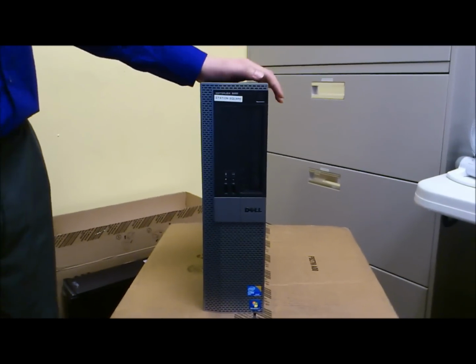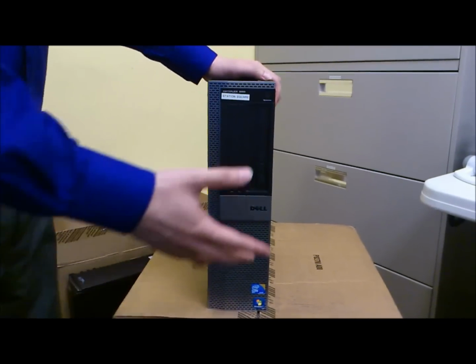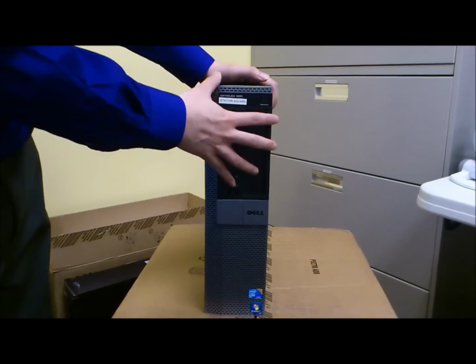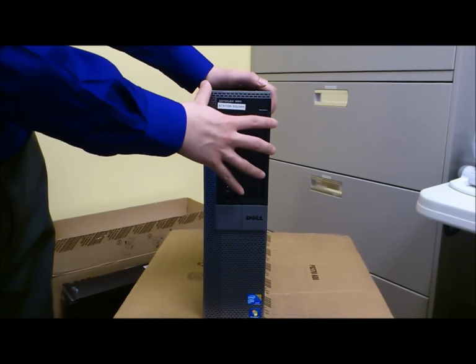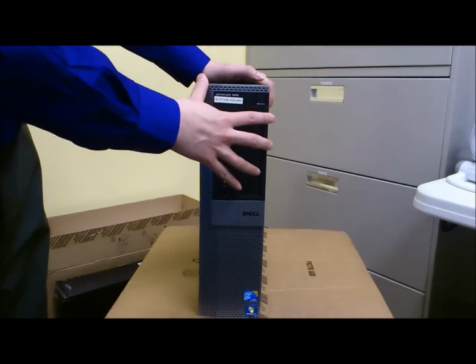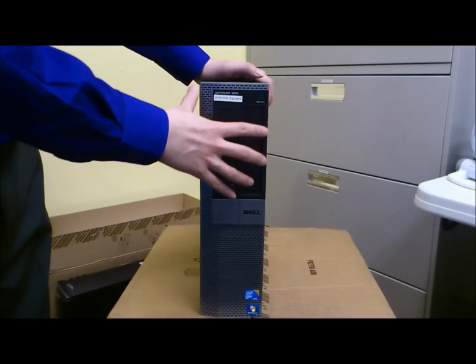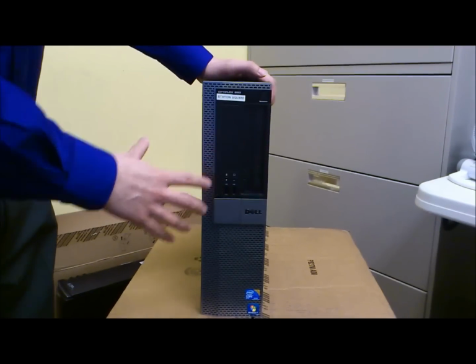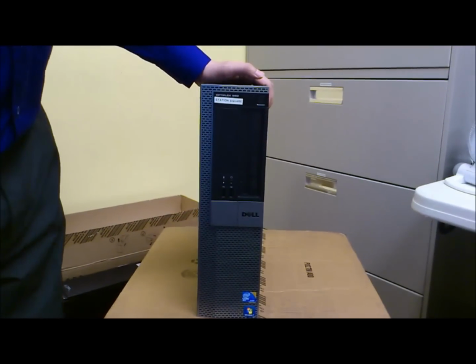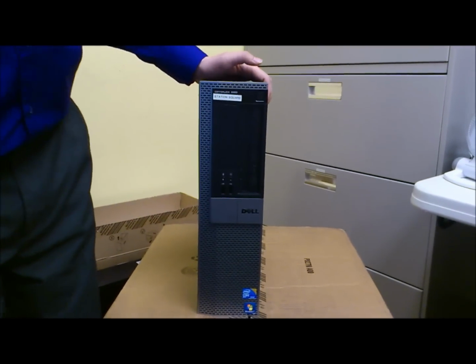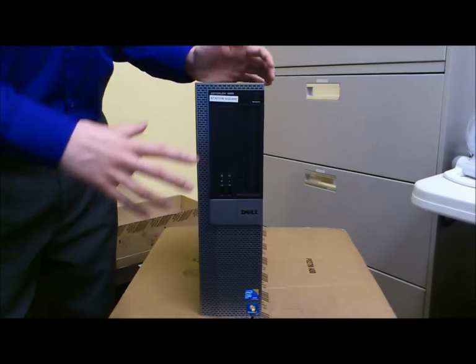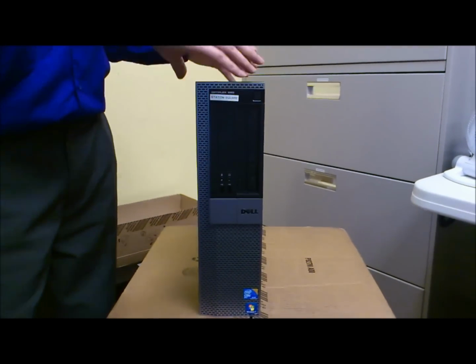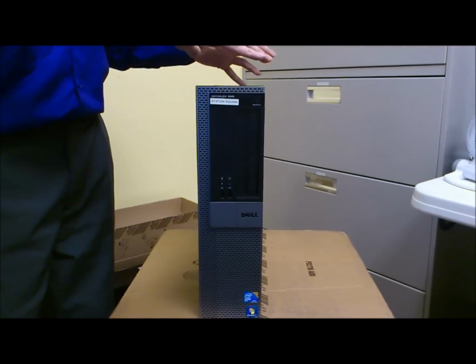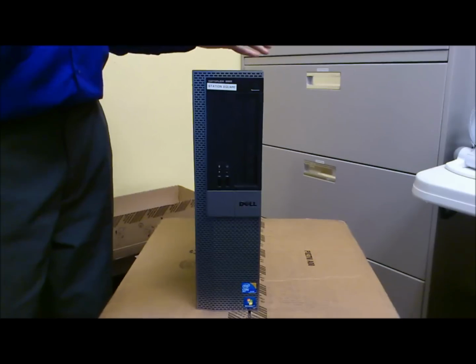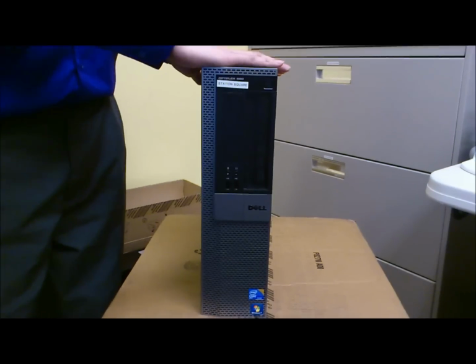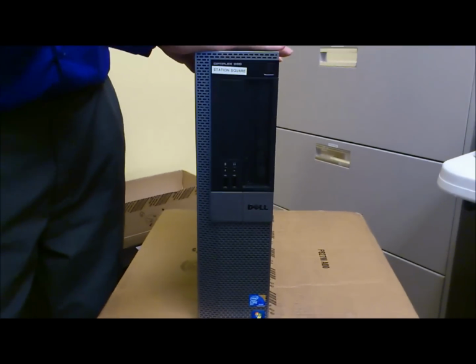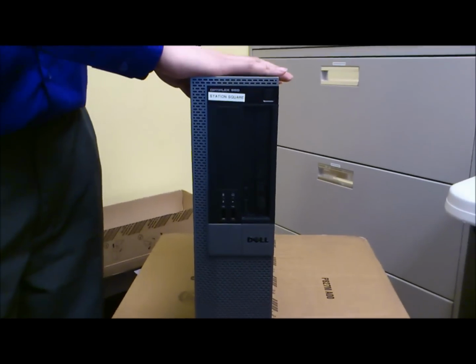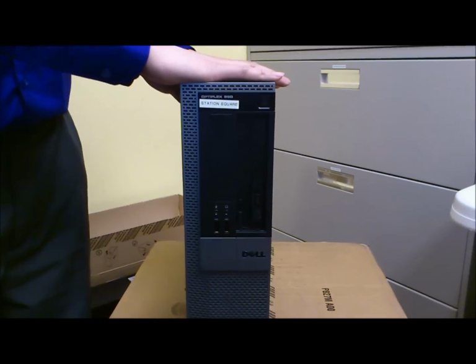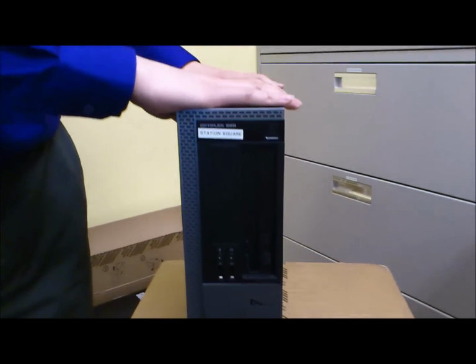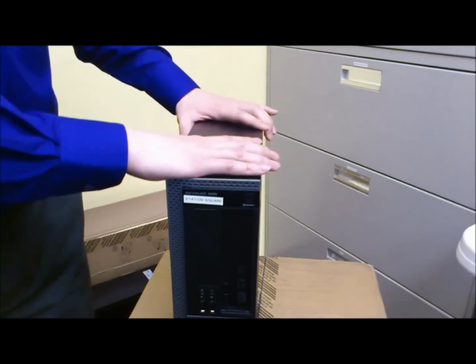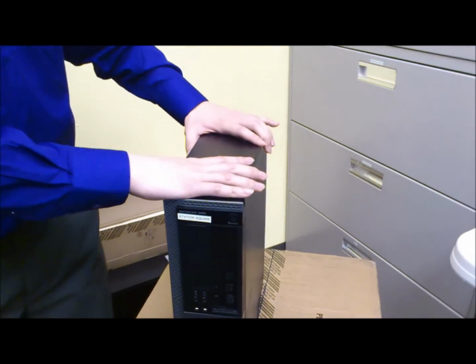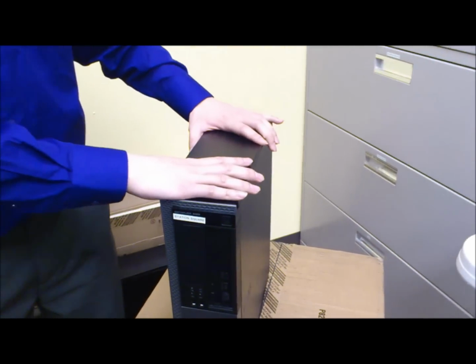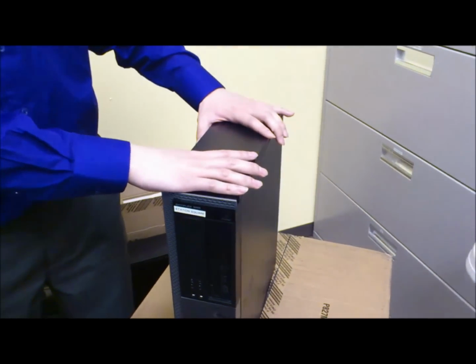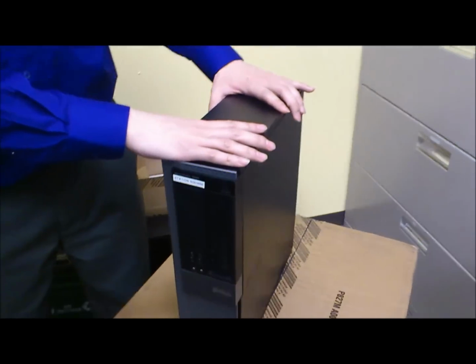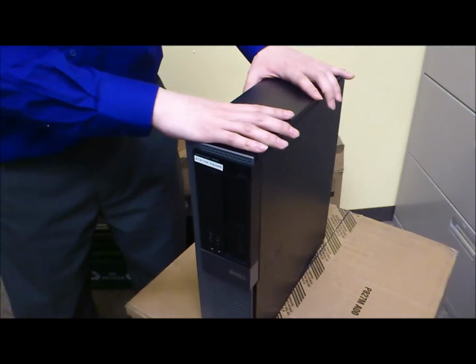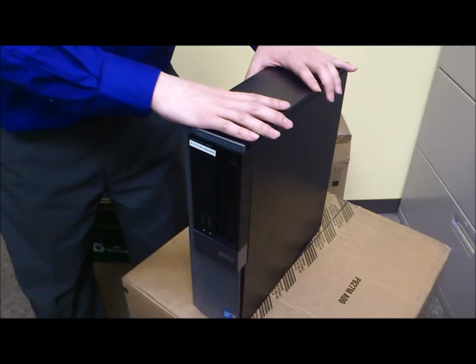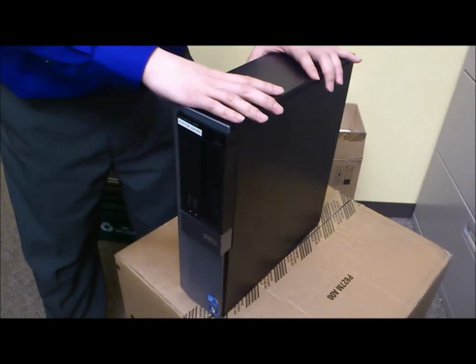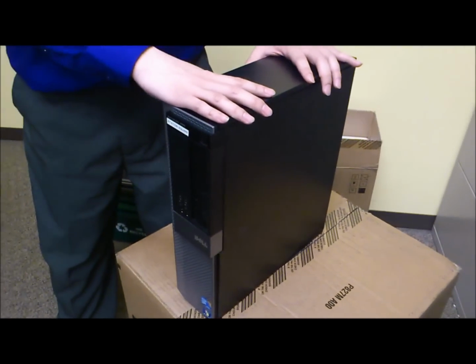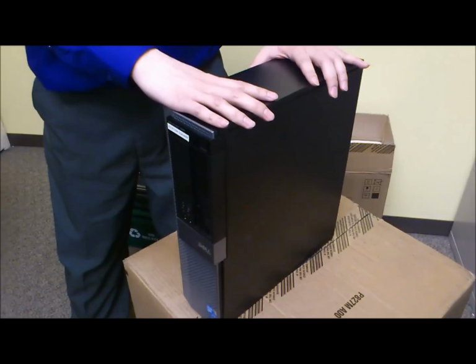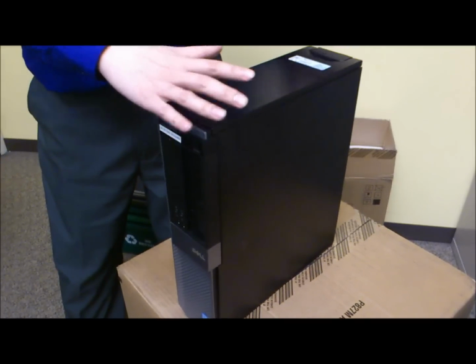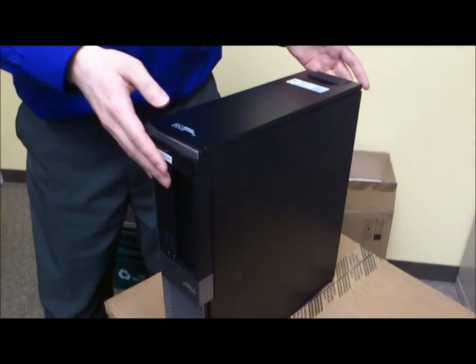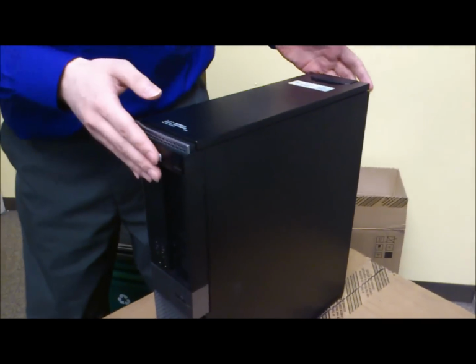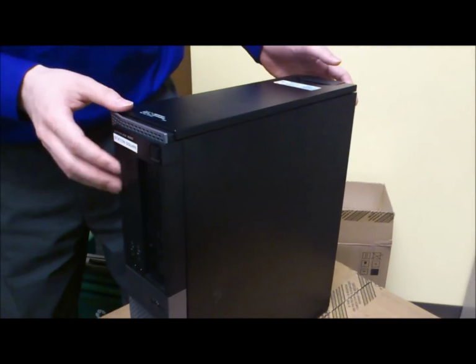Here we have a new Dell OptiPlex 960, one of the new computers. I'll be walking through how to take it apart and the parts and components inside this machine.